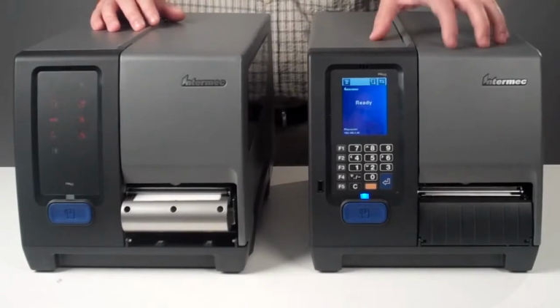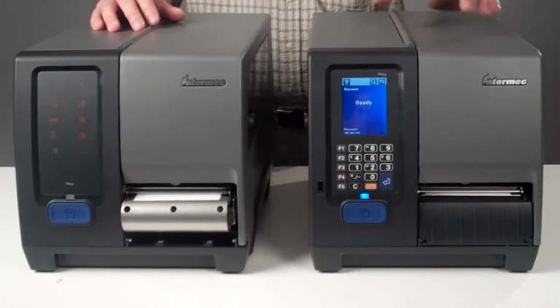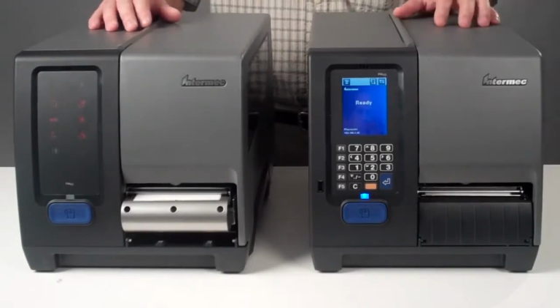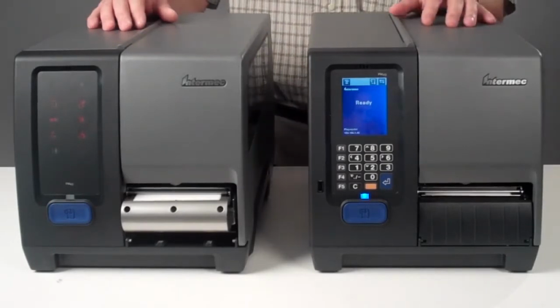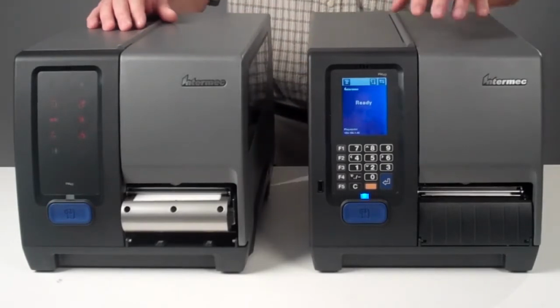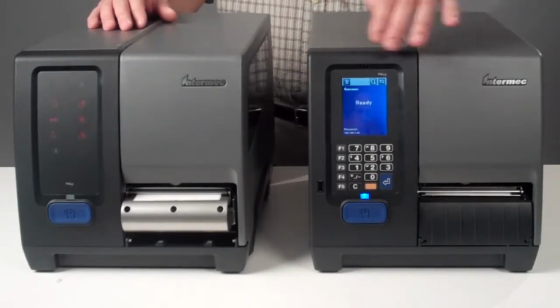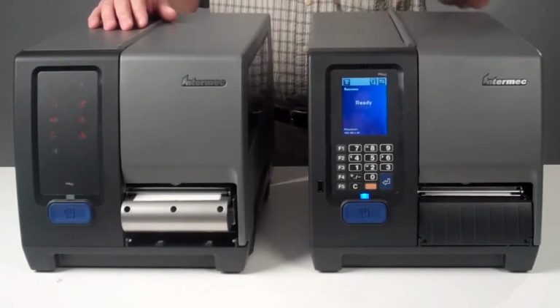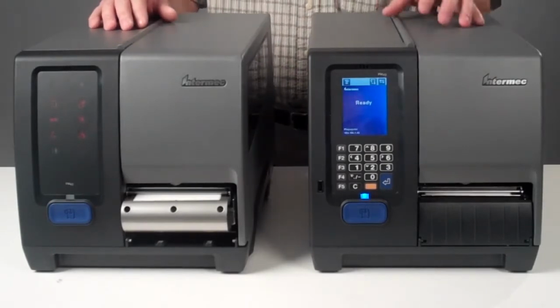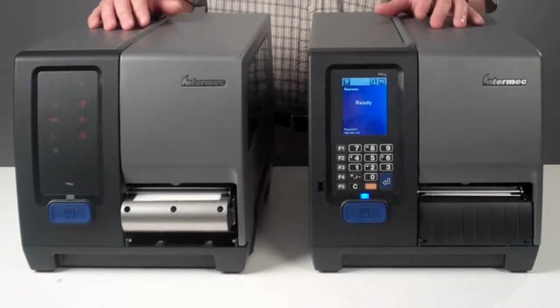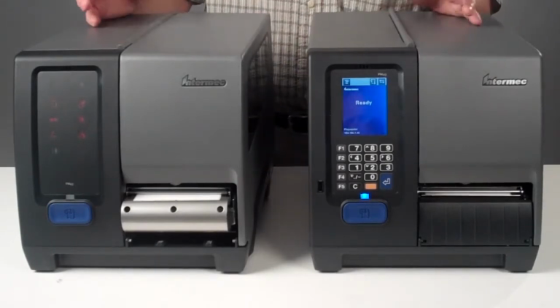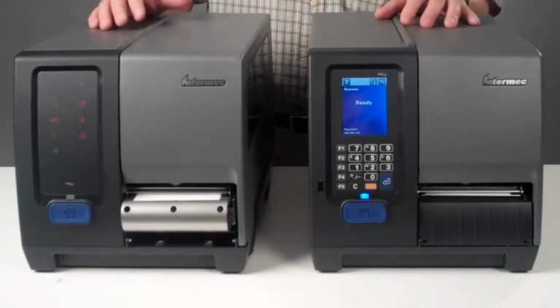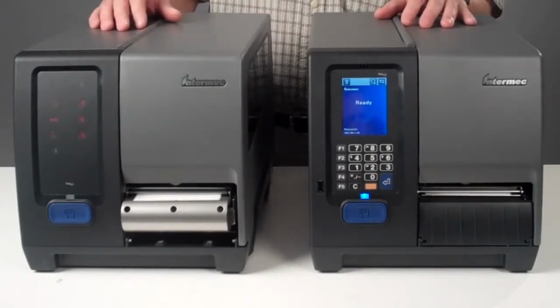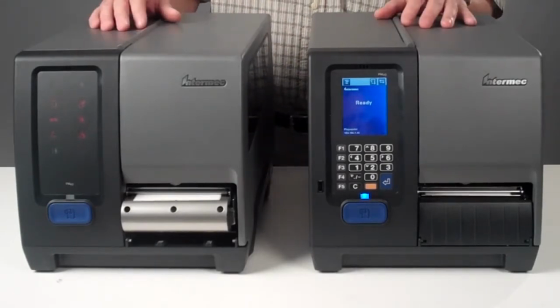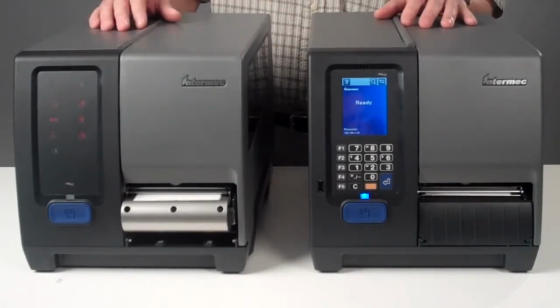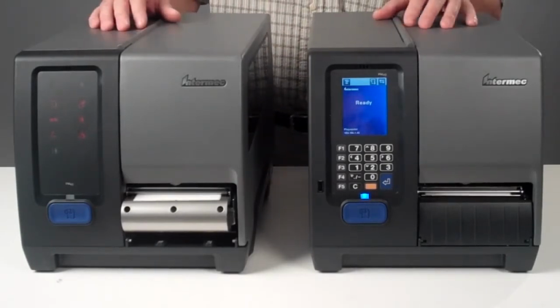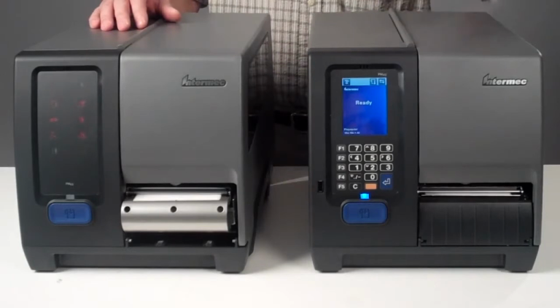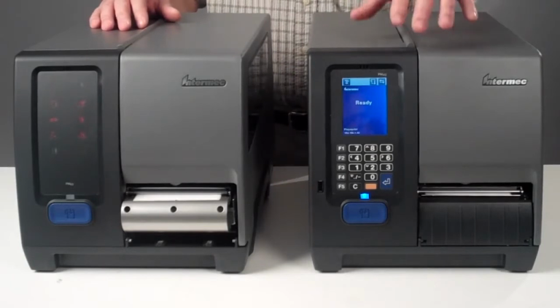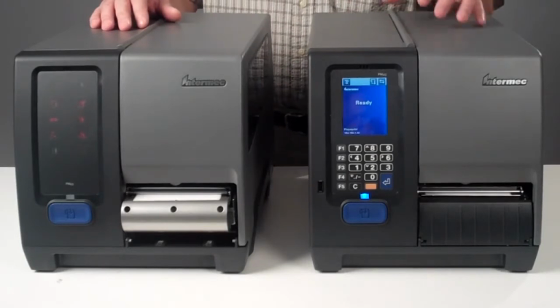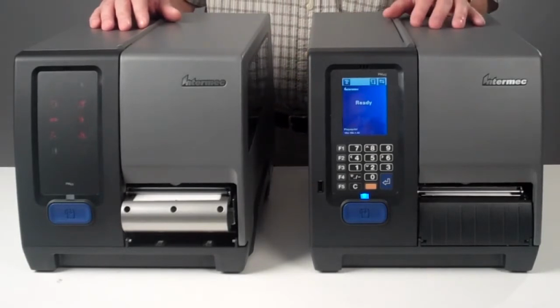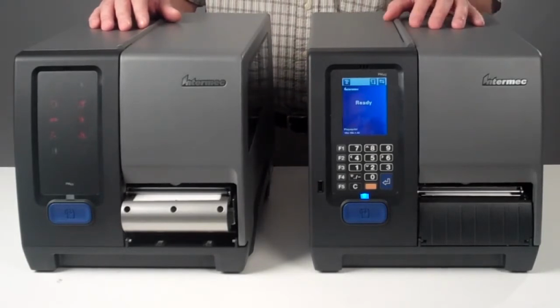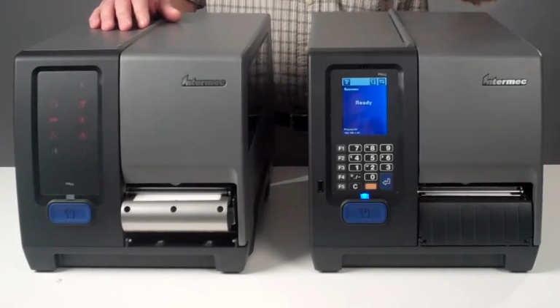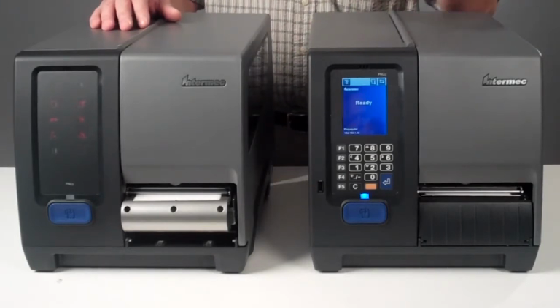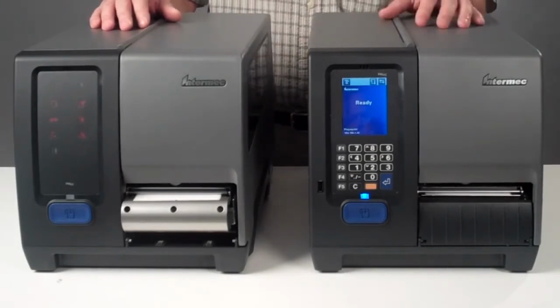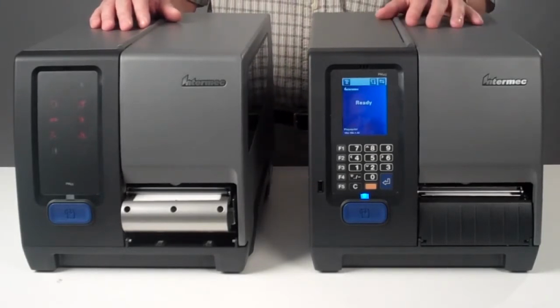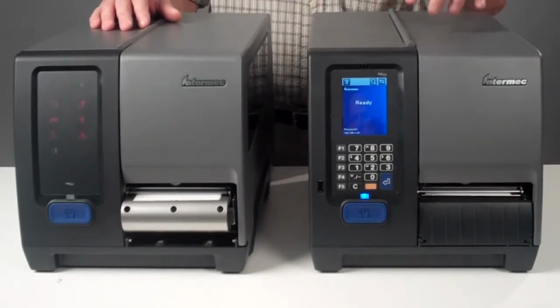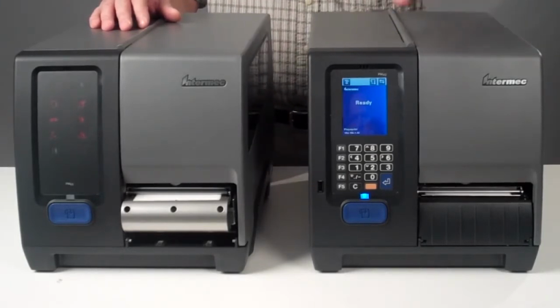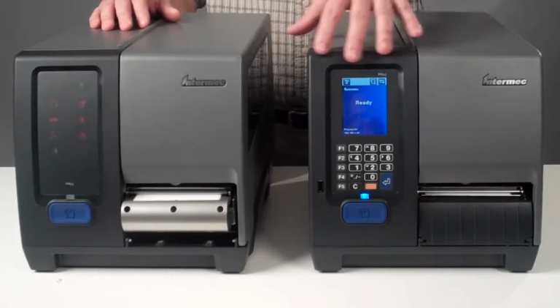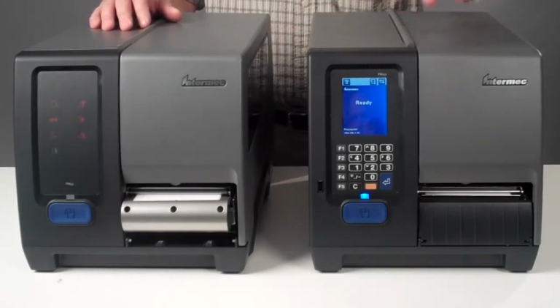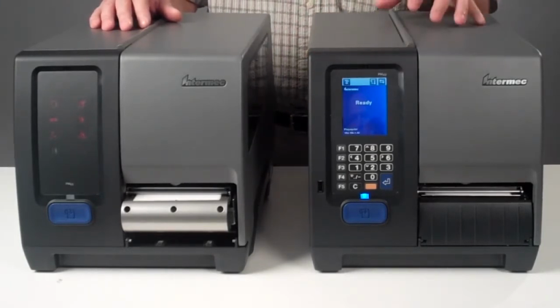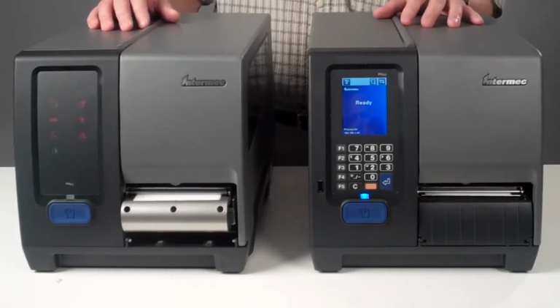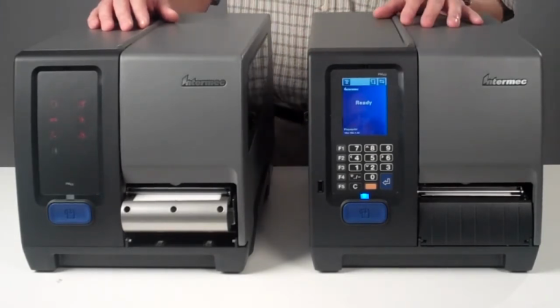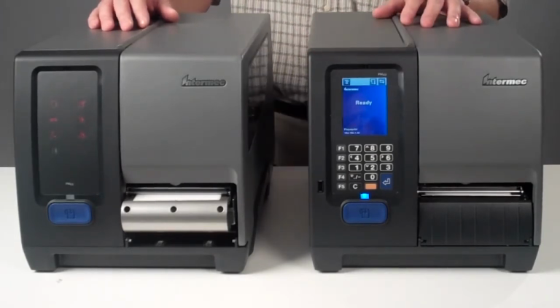The Intermec PM43 with a full touch color multilingual user interface, loaded with basic manuals, is also pin protected to prevent any unwanted tampering.